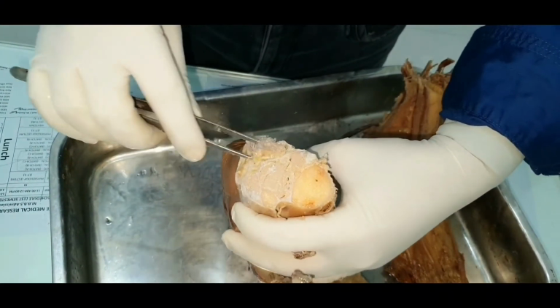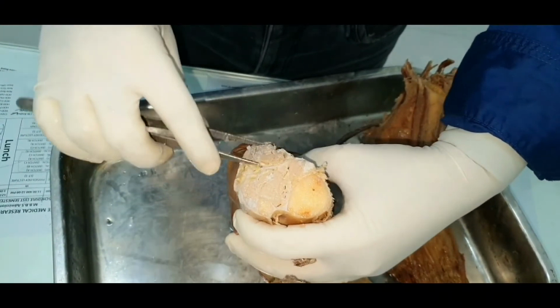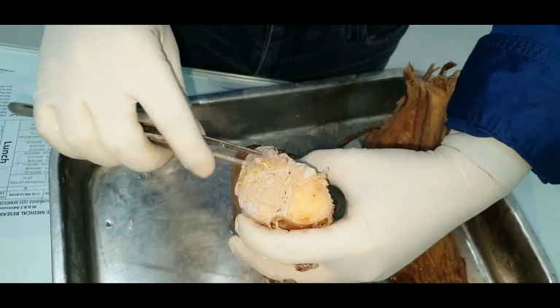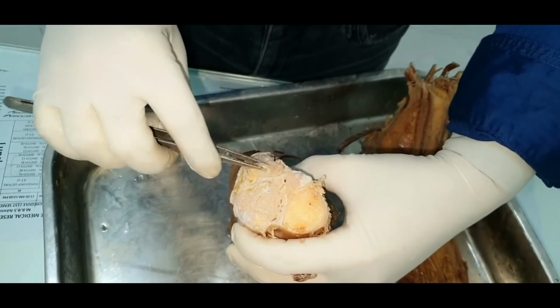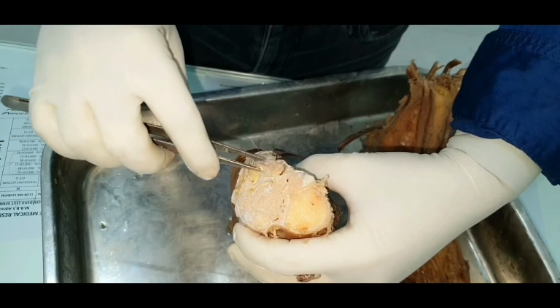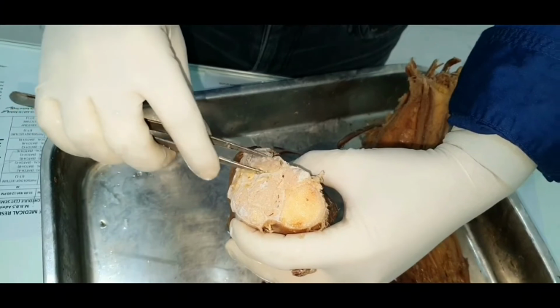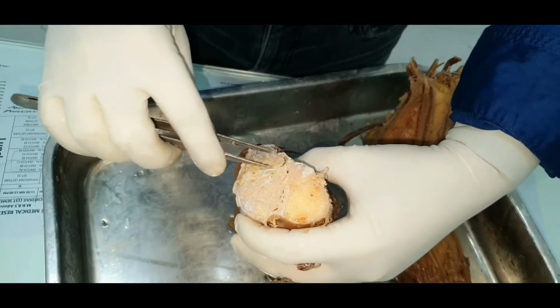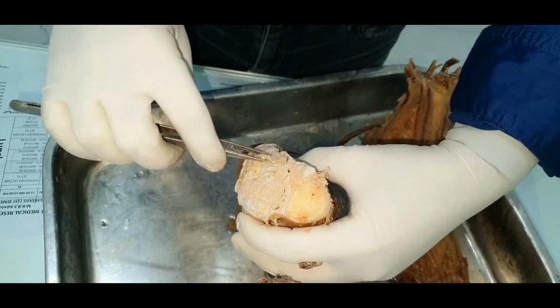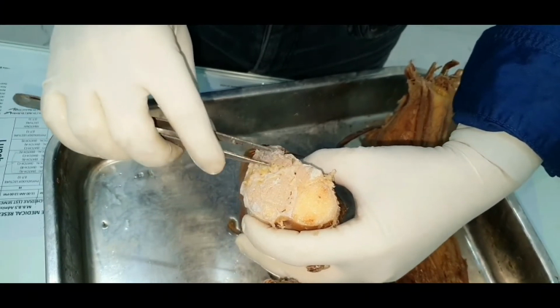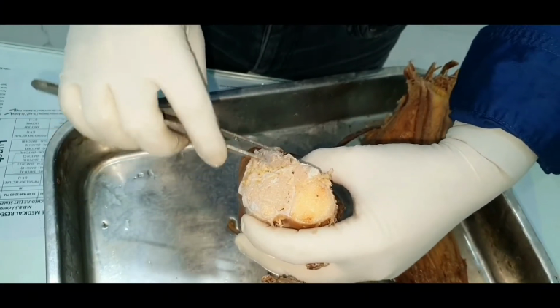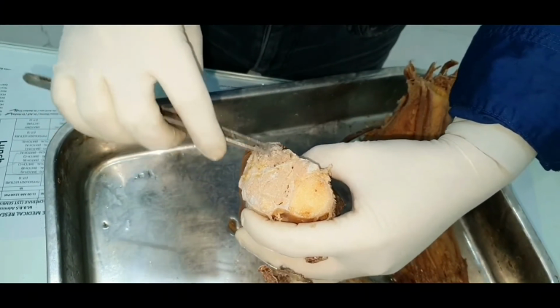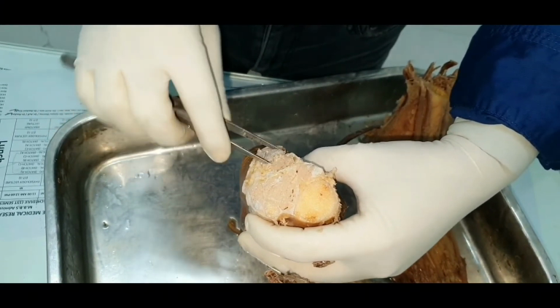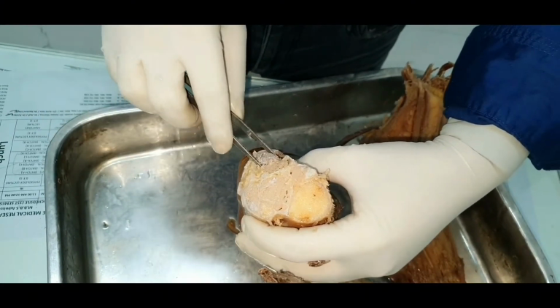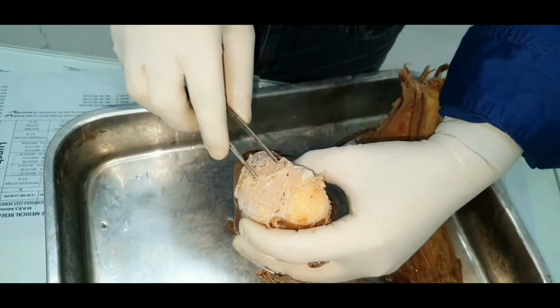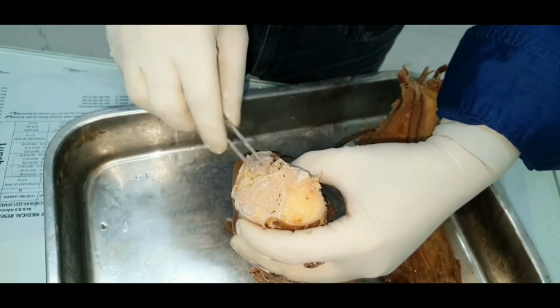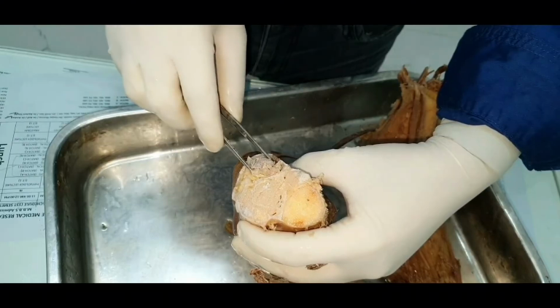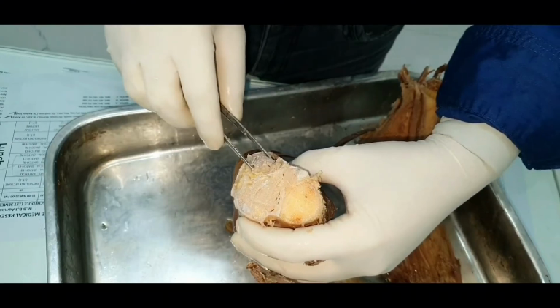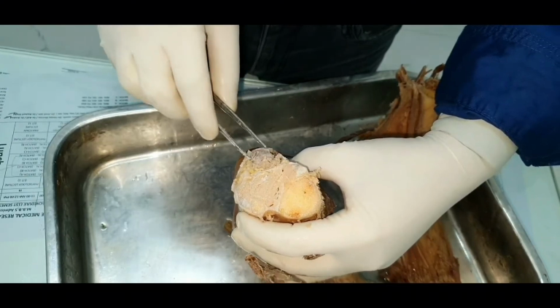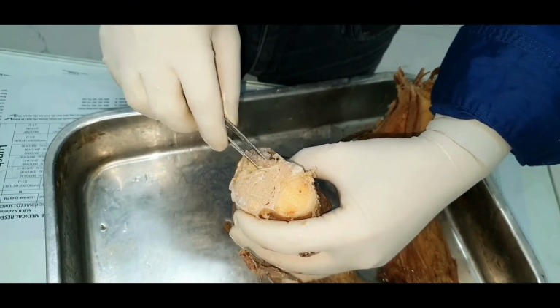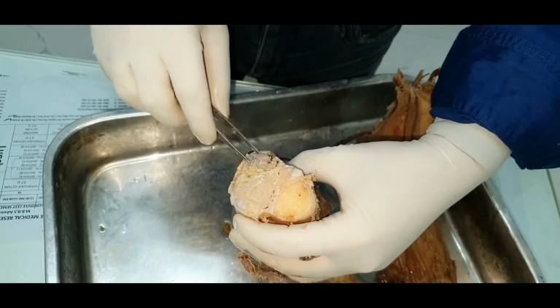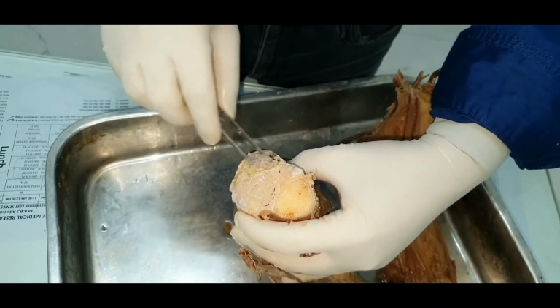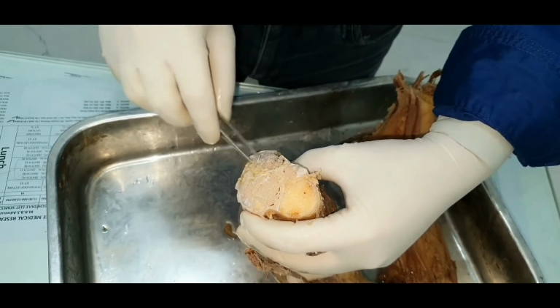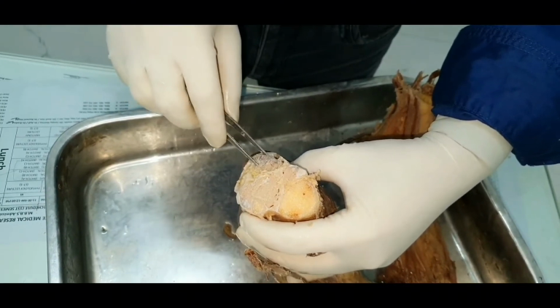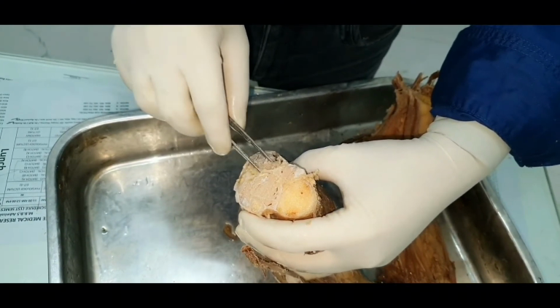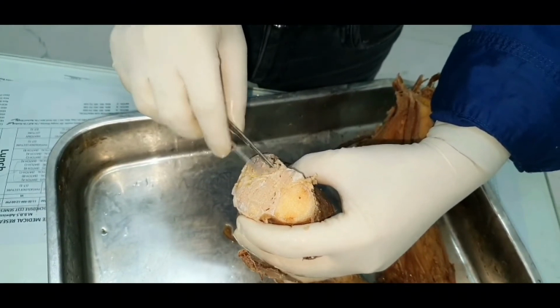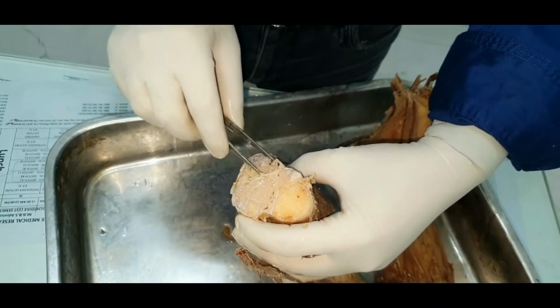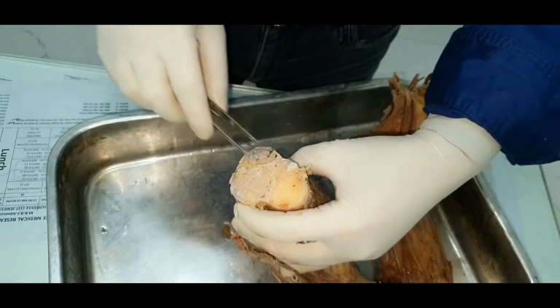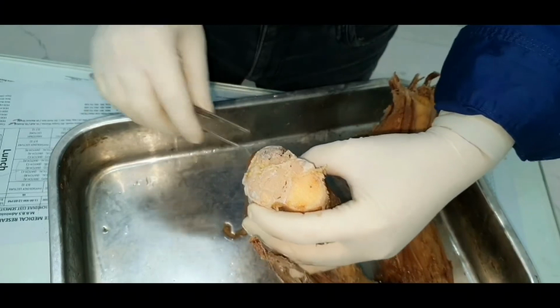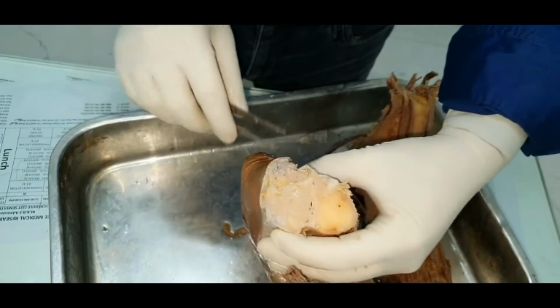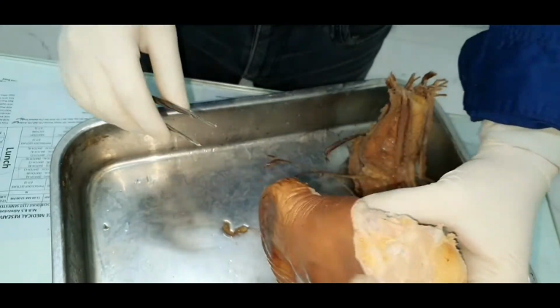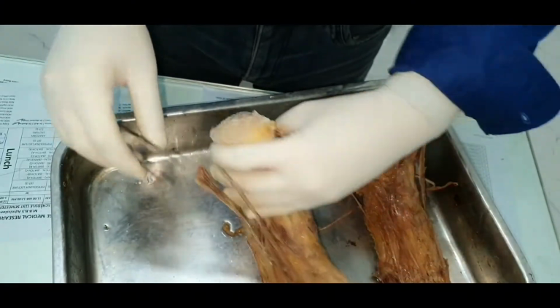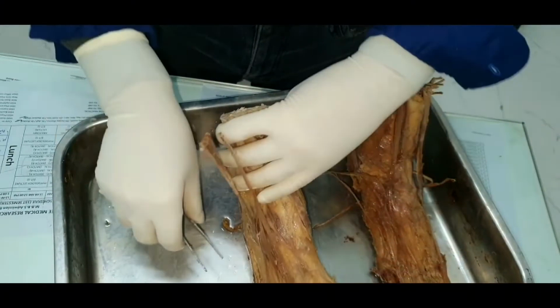The most superficially placed muscle behind in the back of the leg is the gastrocnemius and soleus. Gastrocnemius and soleus together will form a tendon below.